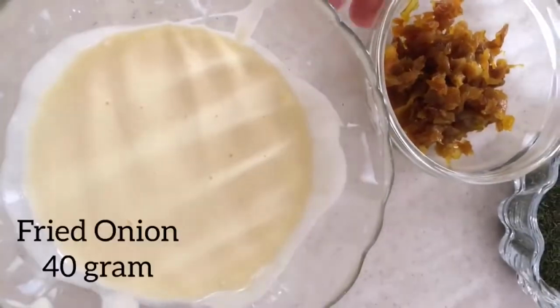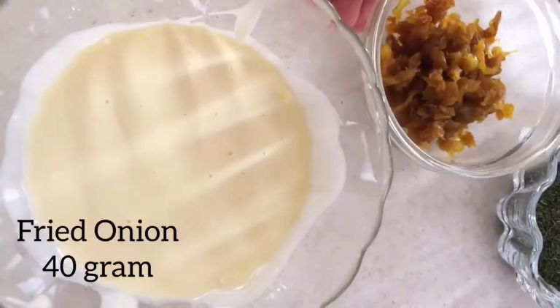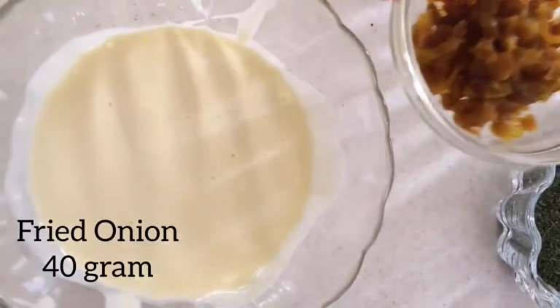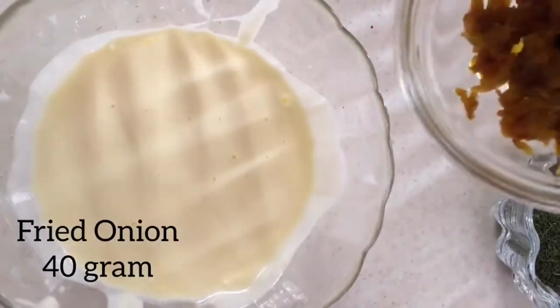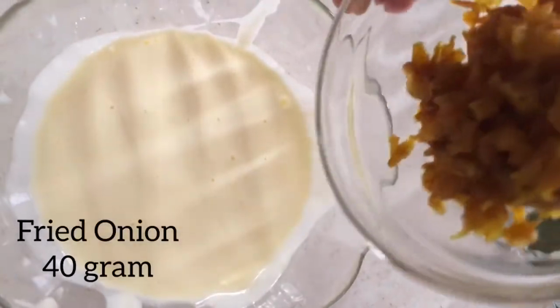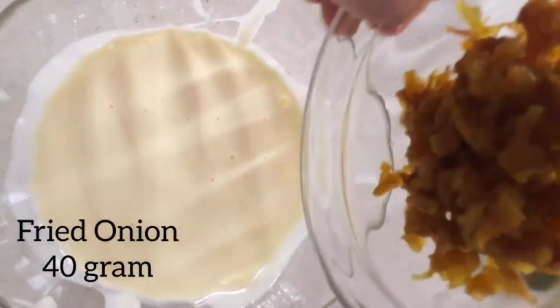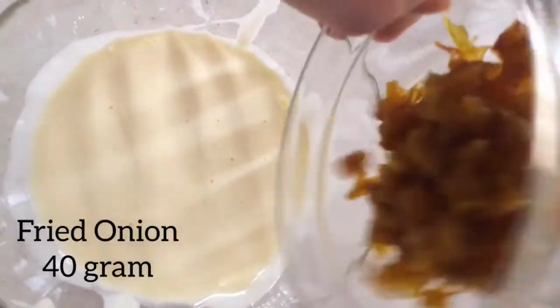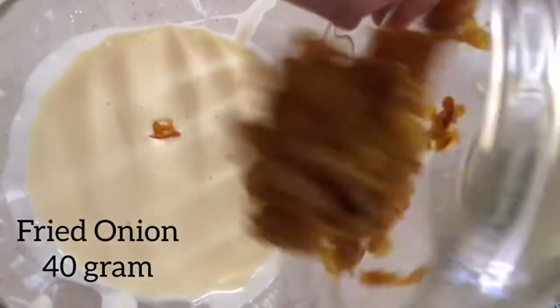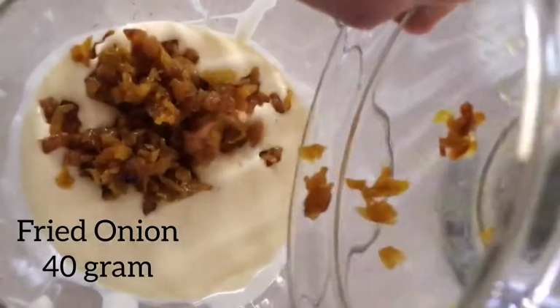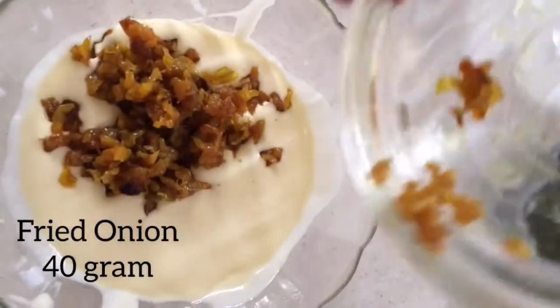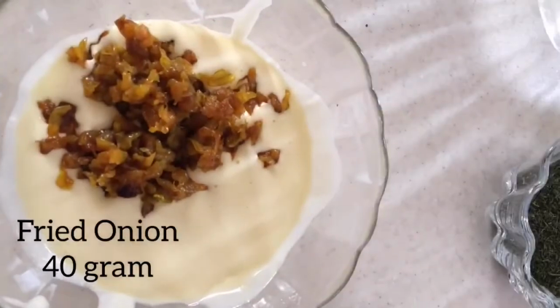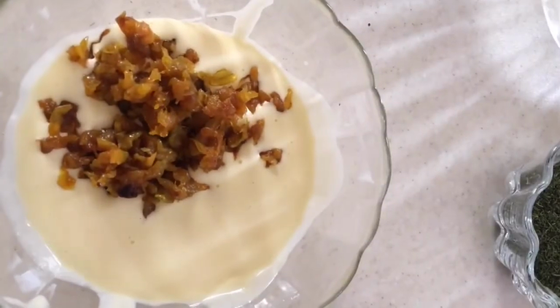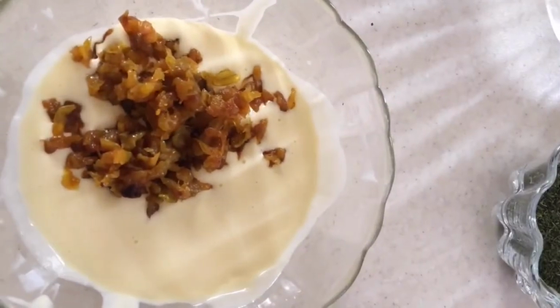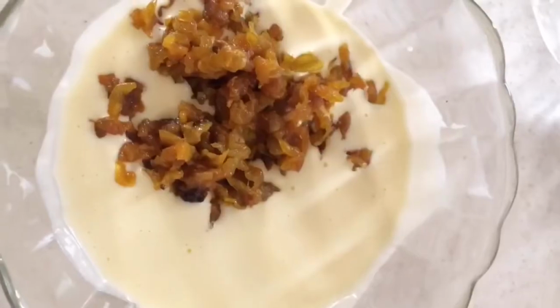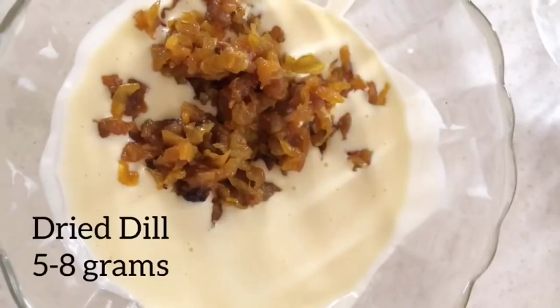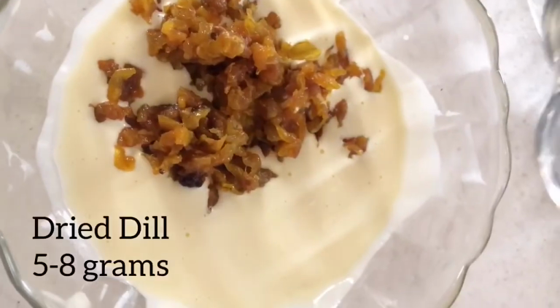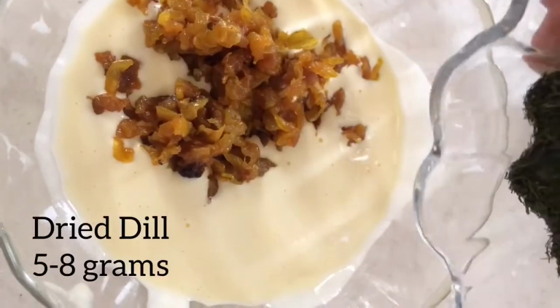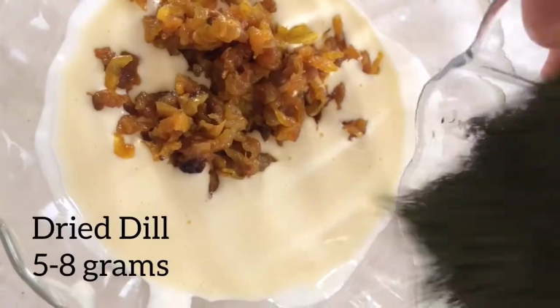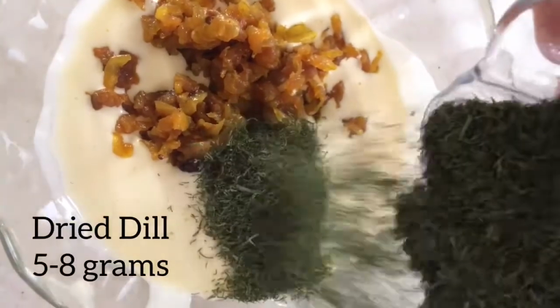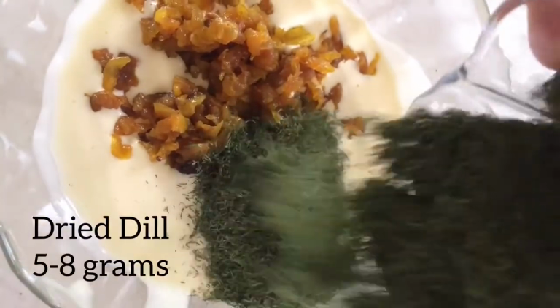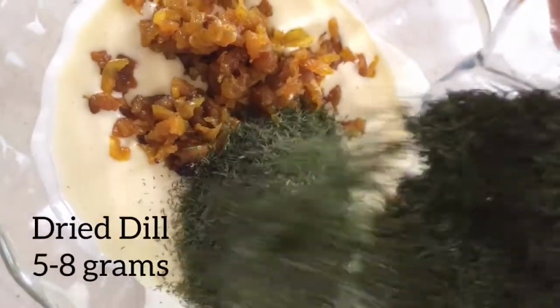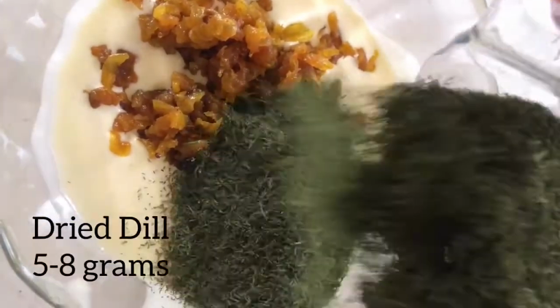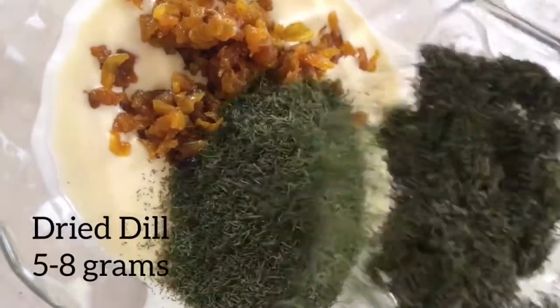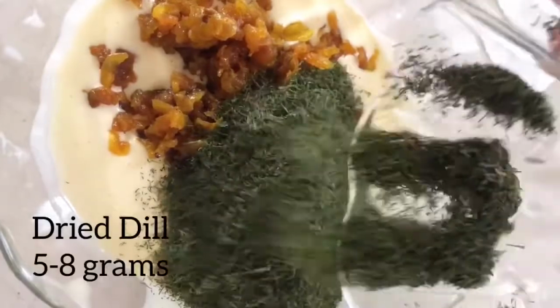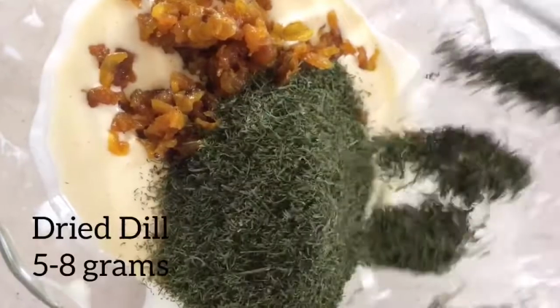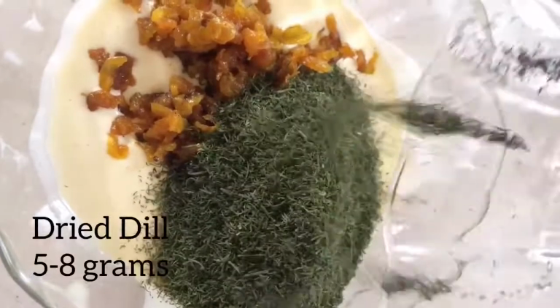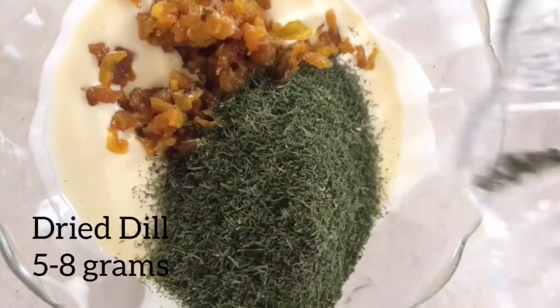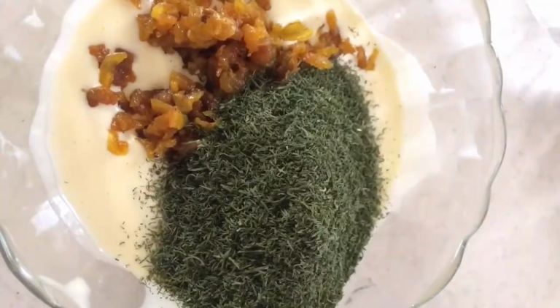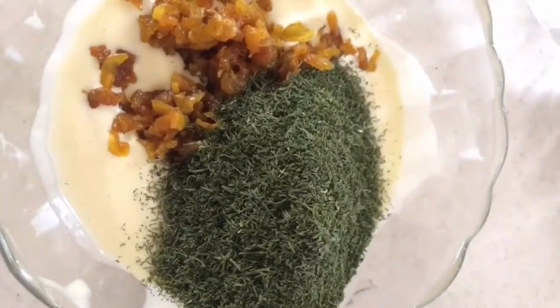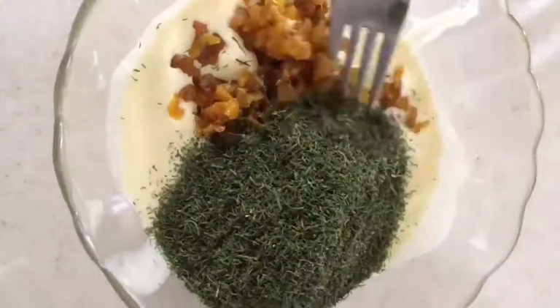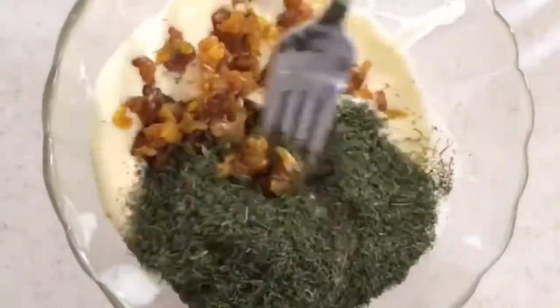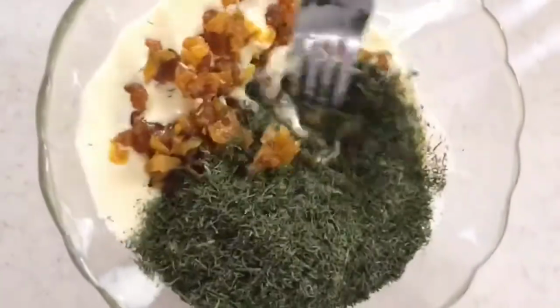Once you've beaten your egg, add 40 grams of fried onion along with five to eight grams of dried dill, and mix them together.